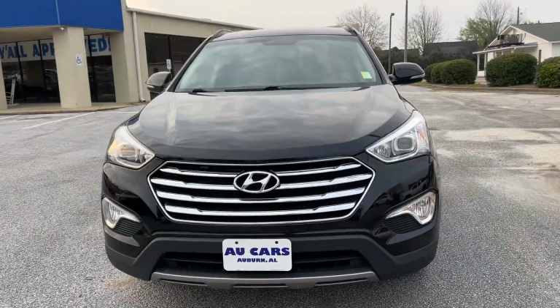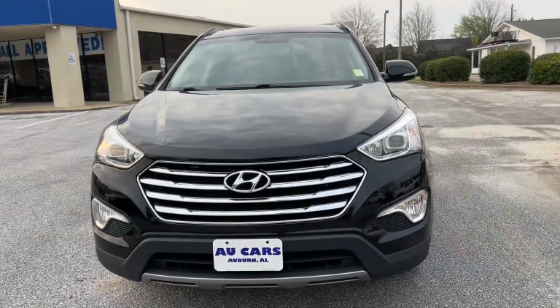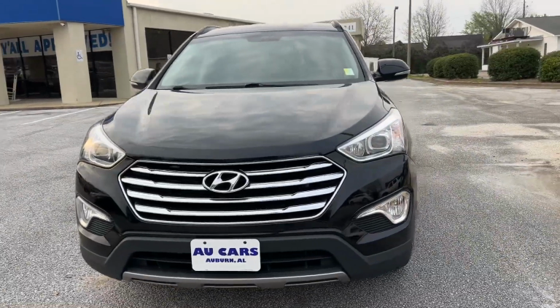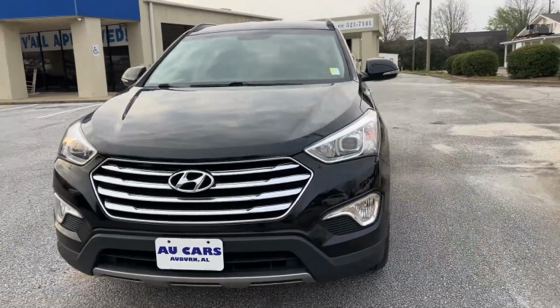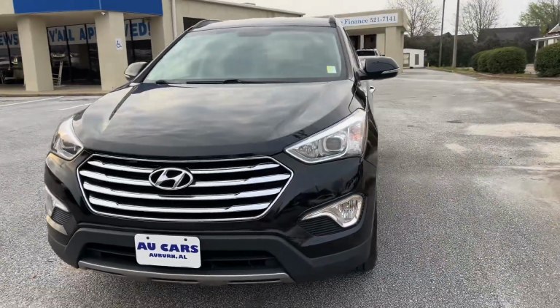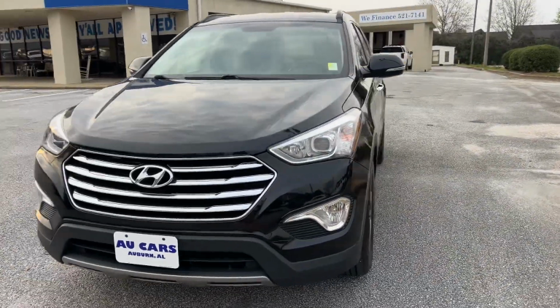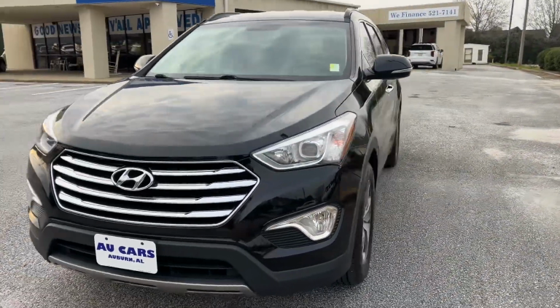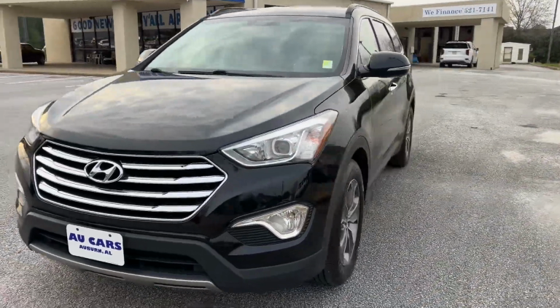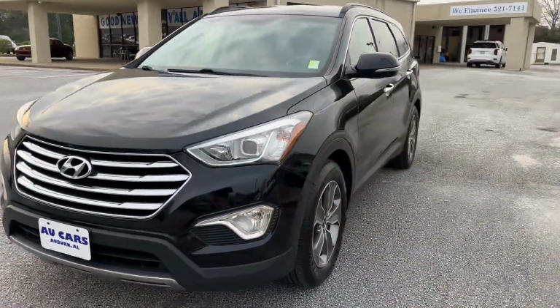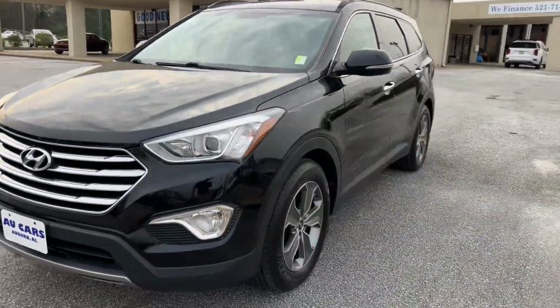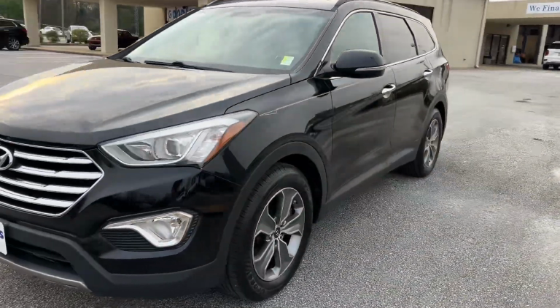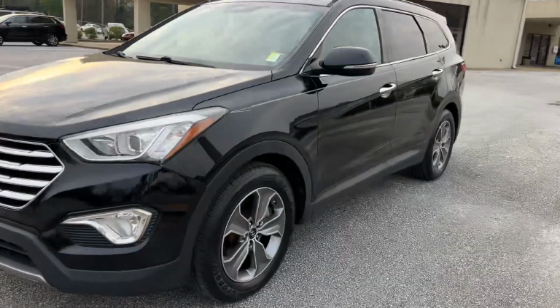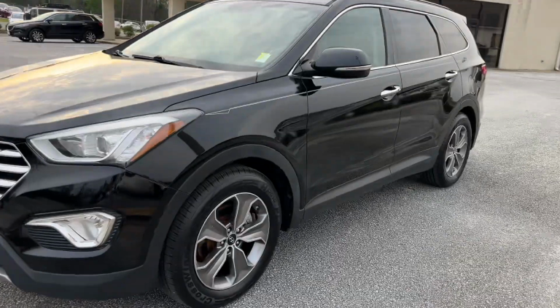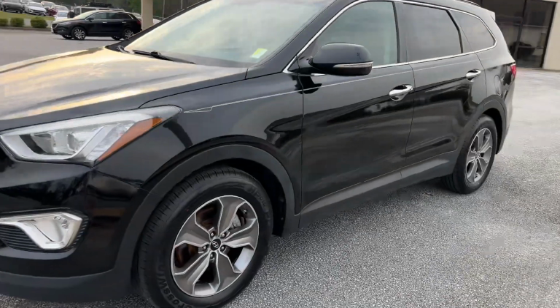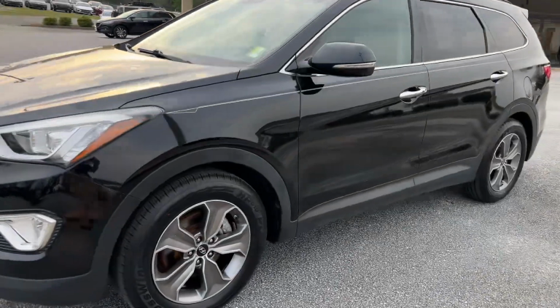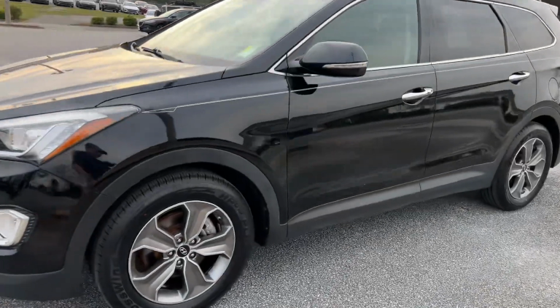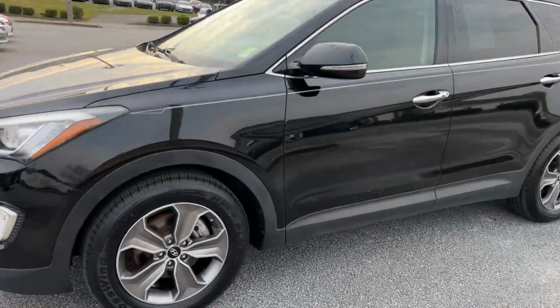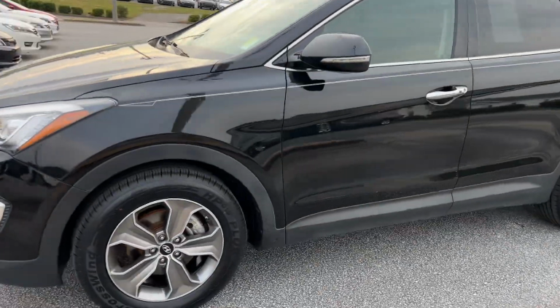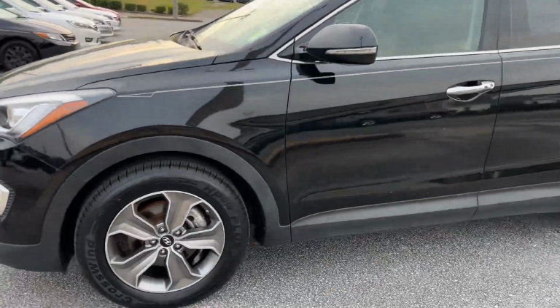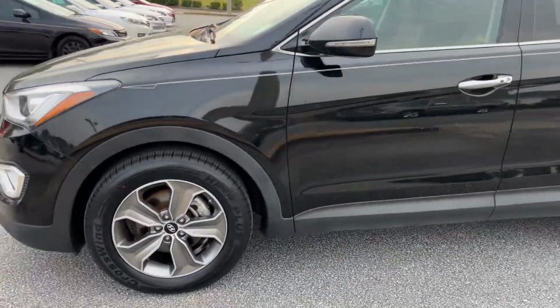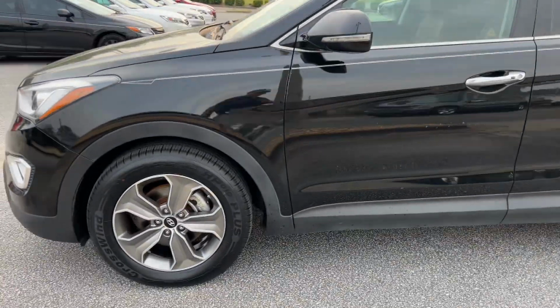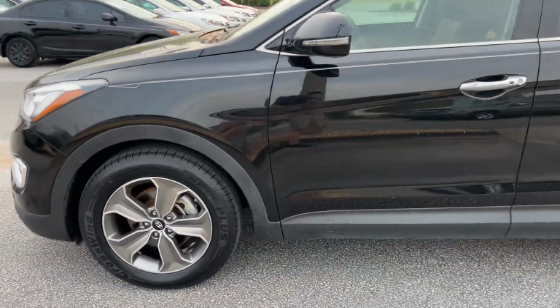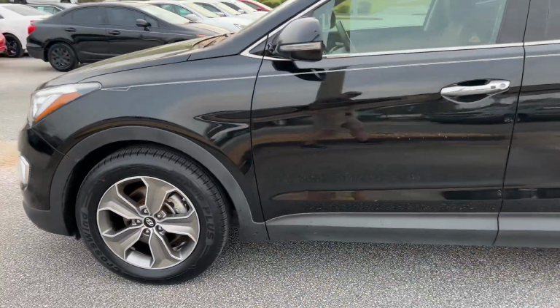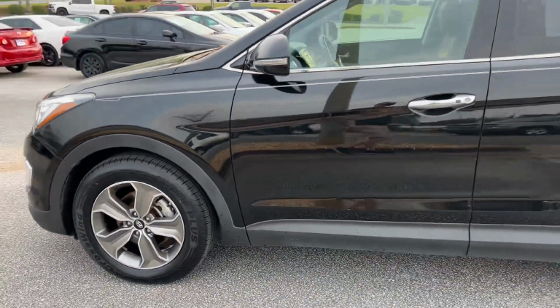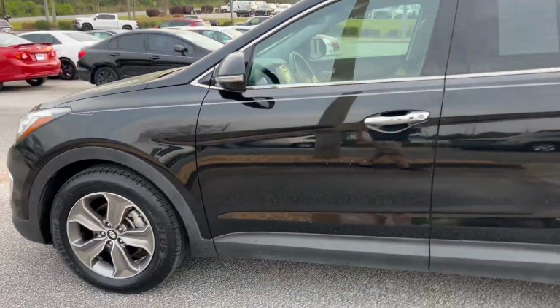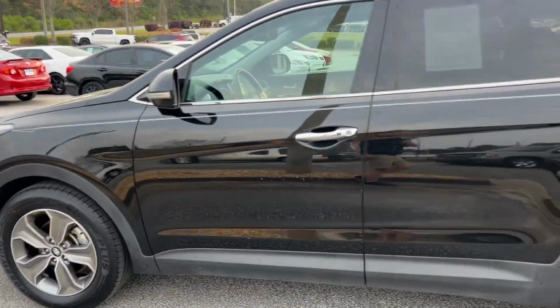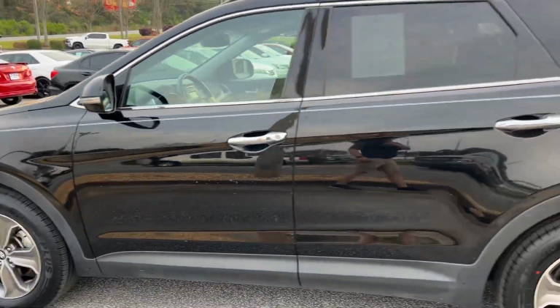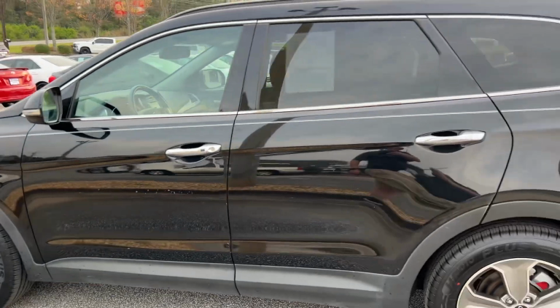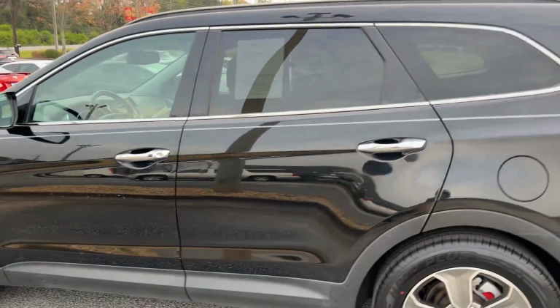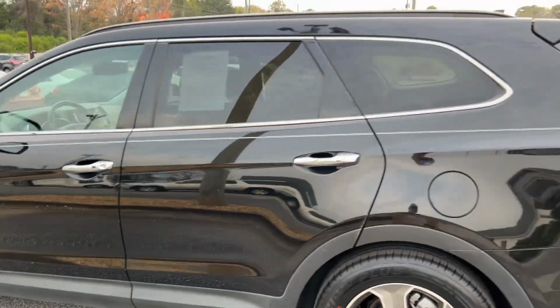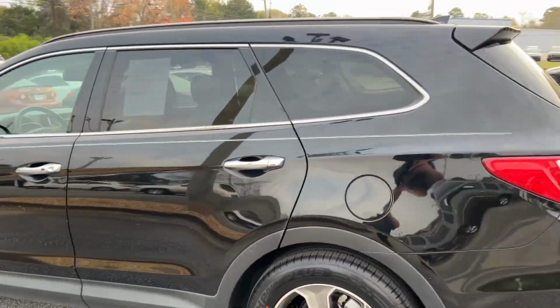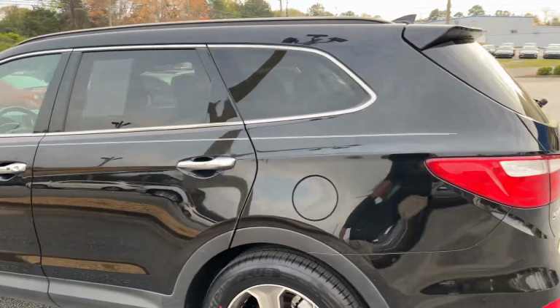2014 Hyundai Santa Fe six-passenger SUV Limited, aluminum sport alloy wheels, tinted windows.